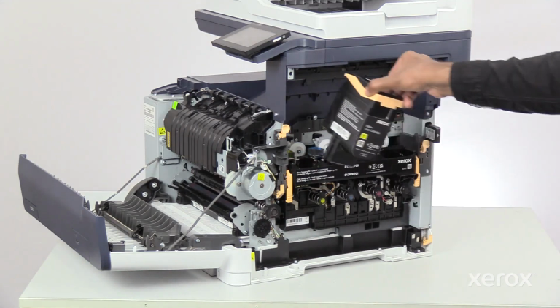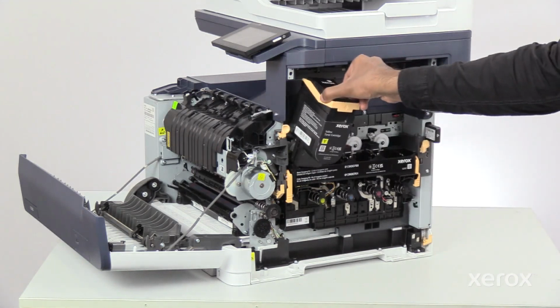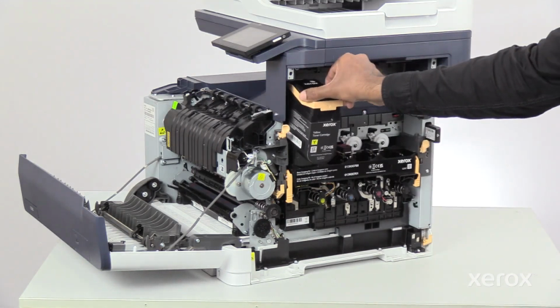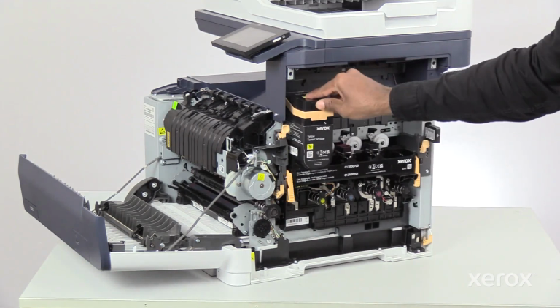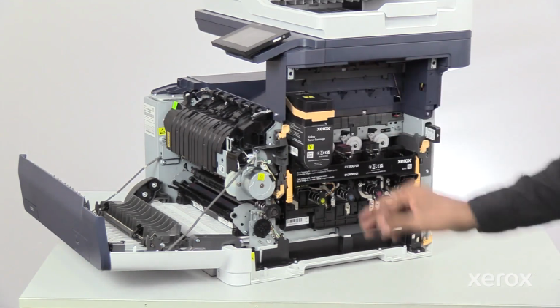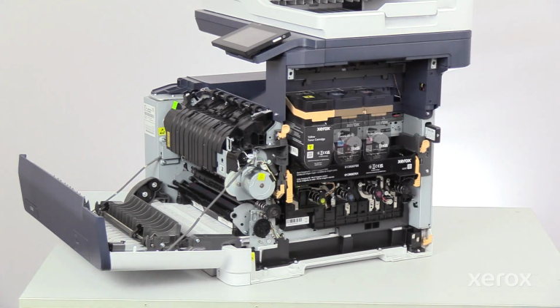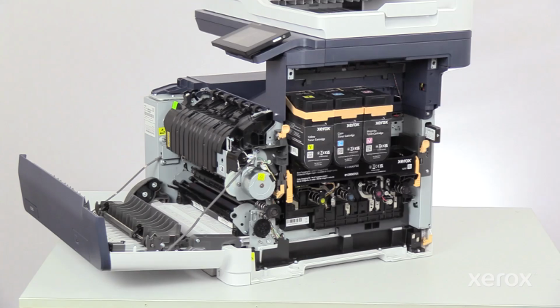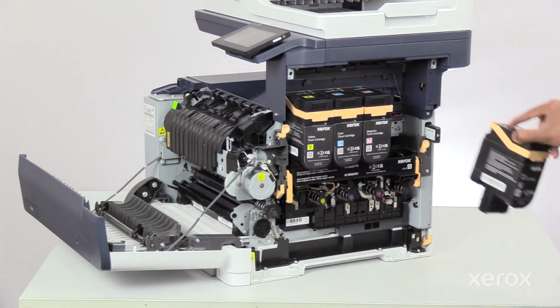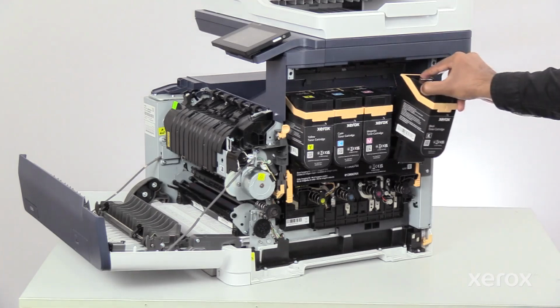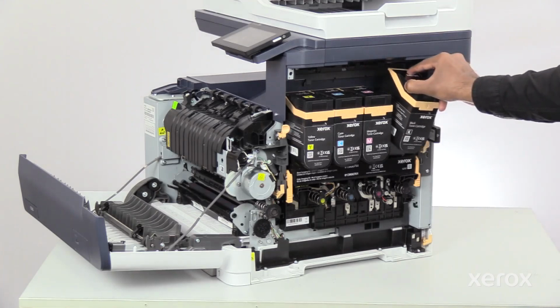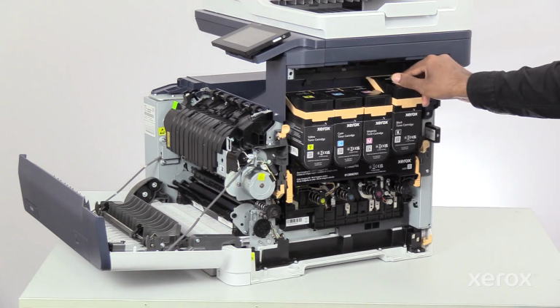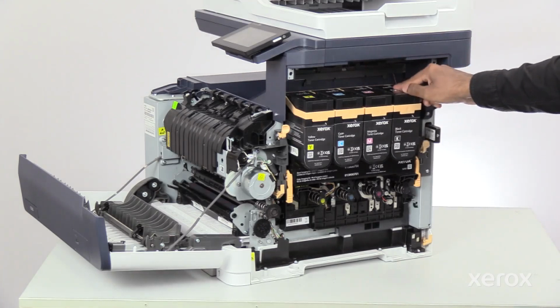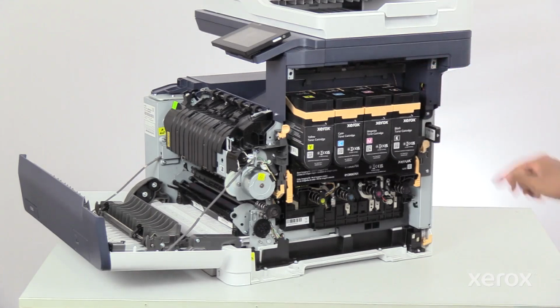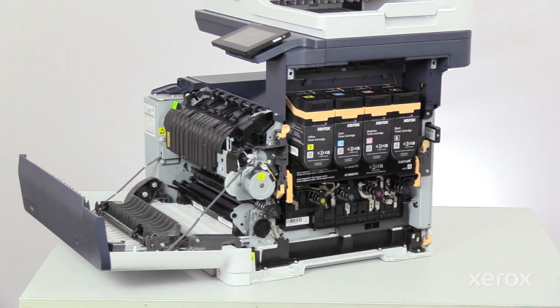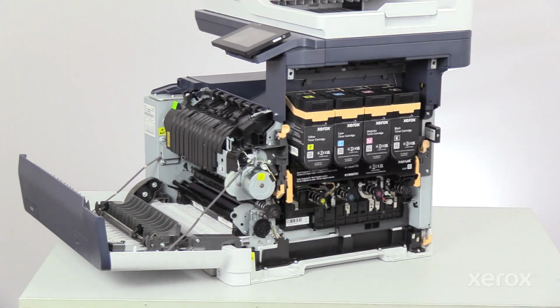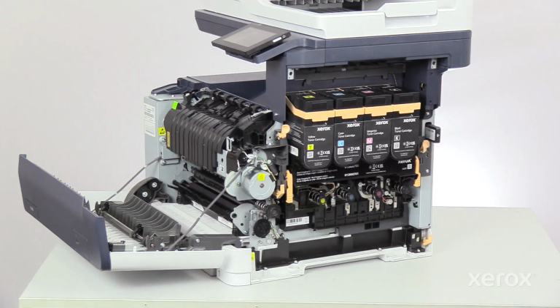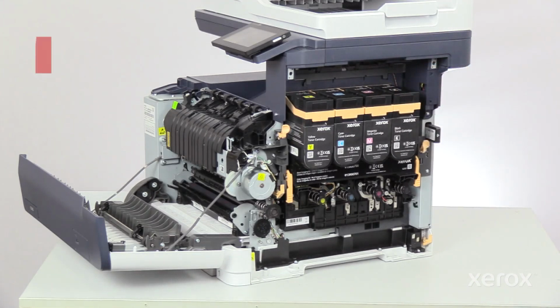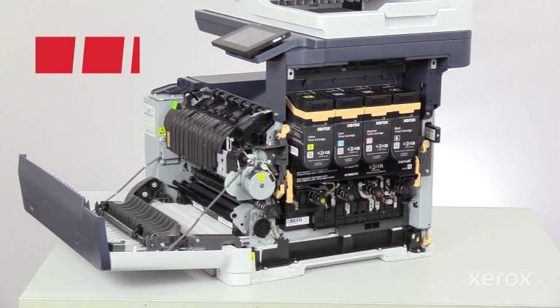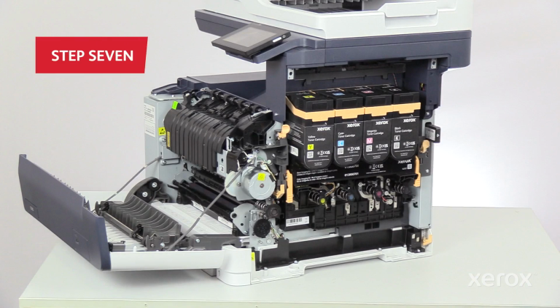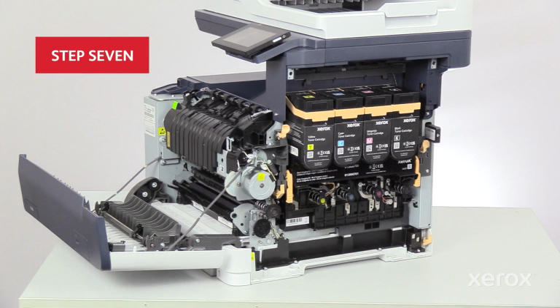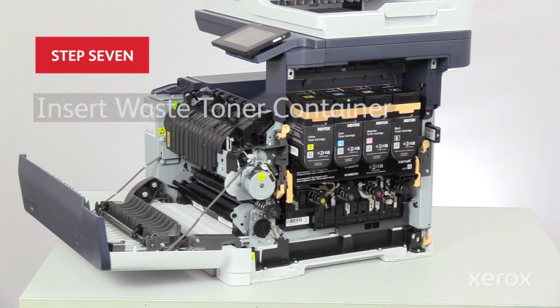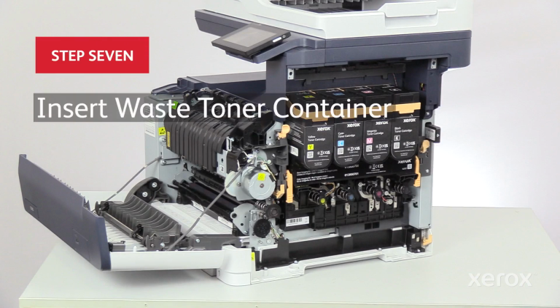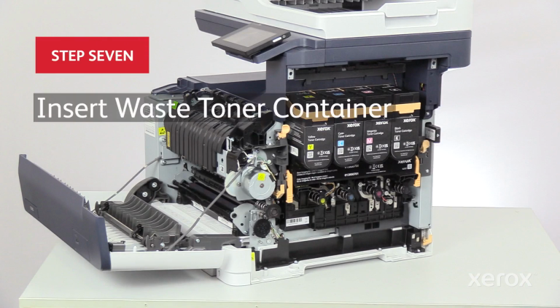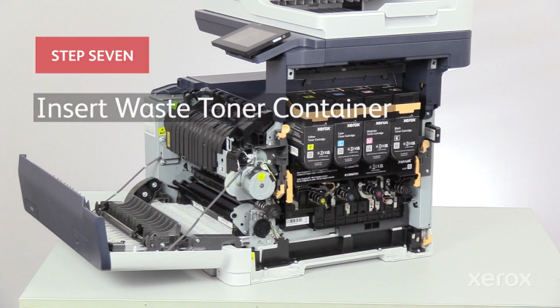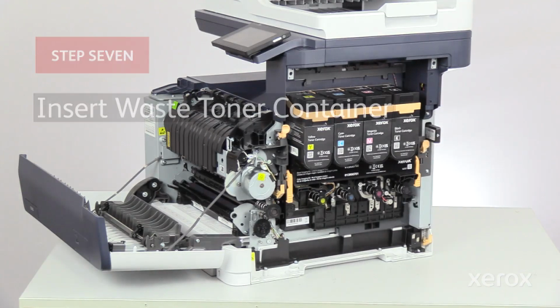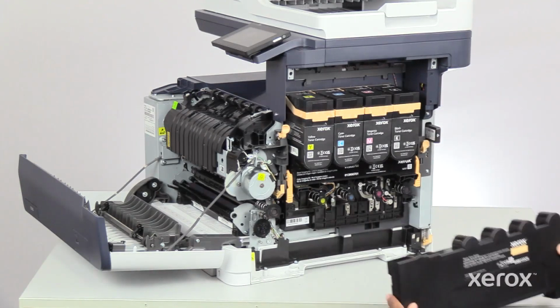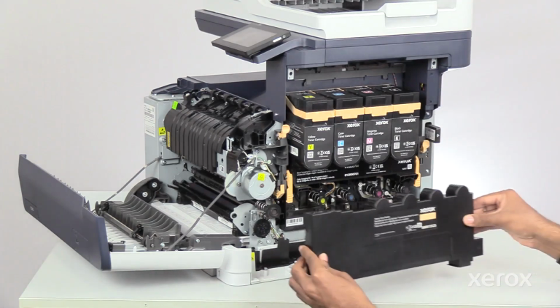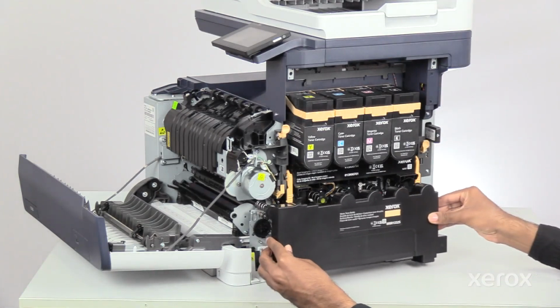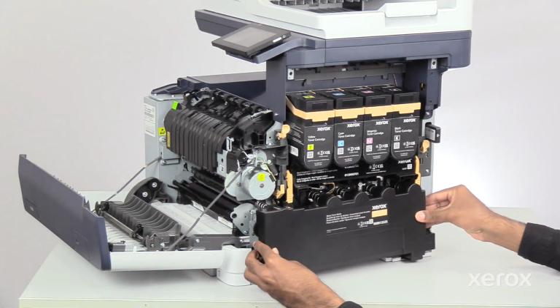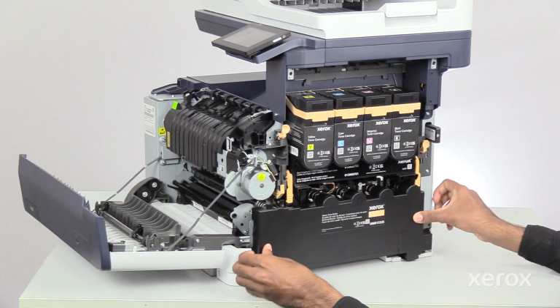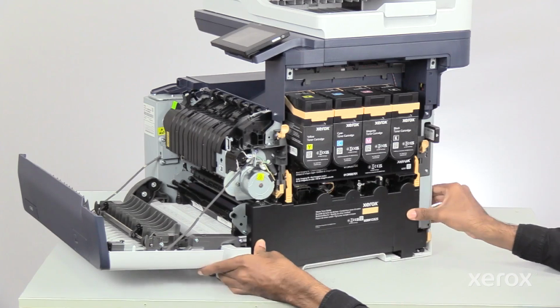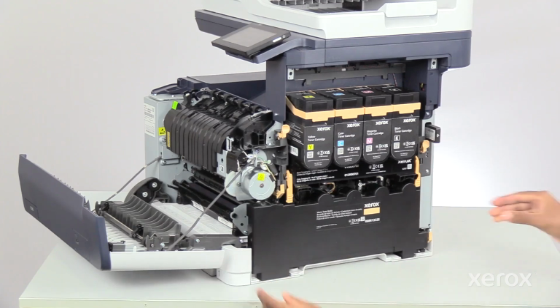Insert each toner cartridge back into the printer, then push it down until it clicks into place. Insert the waste toner container back into the printer.